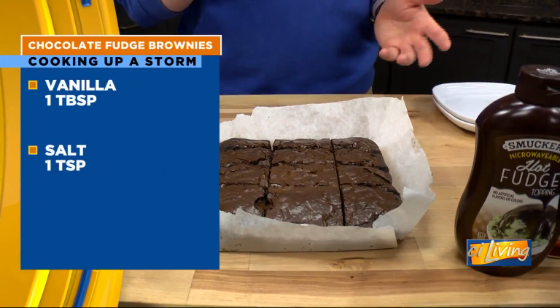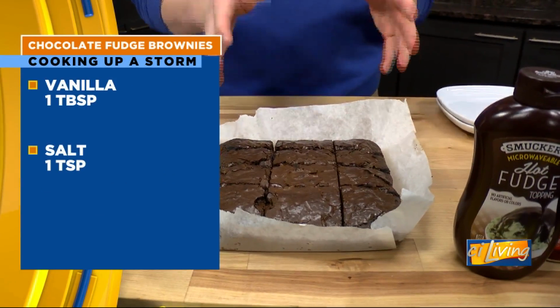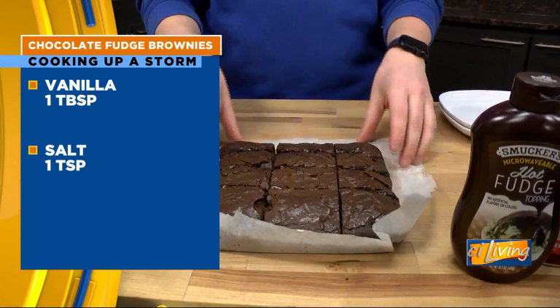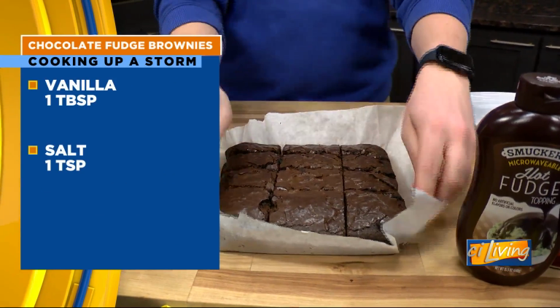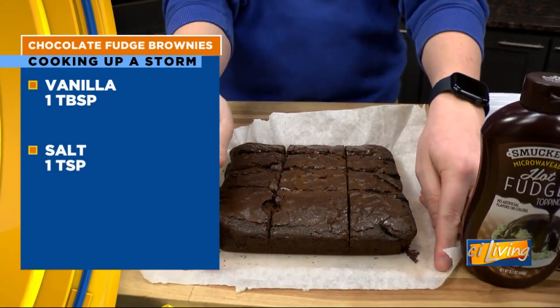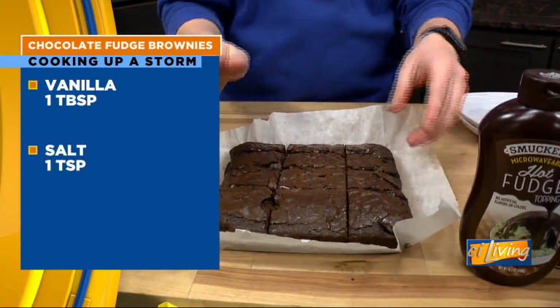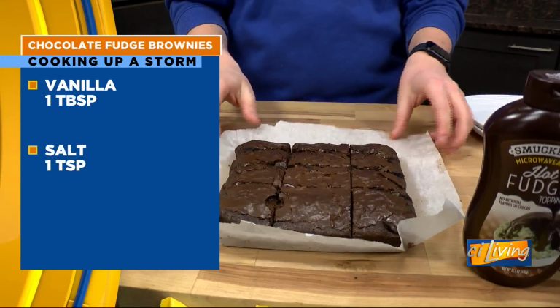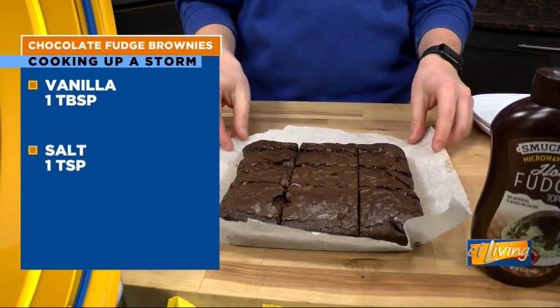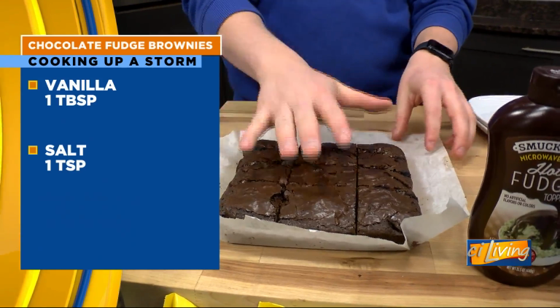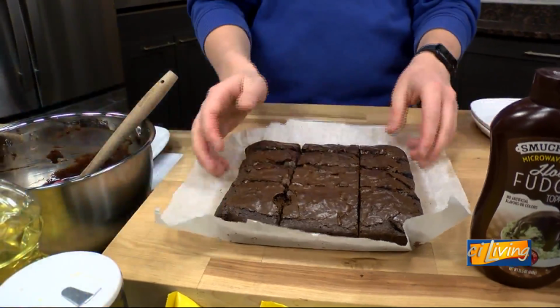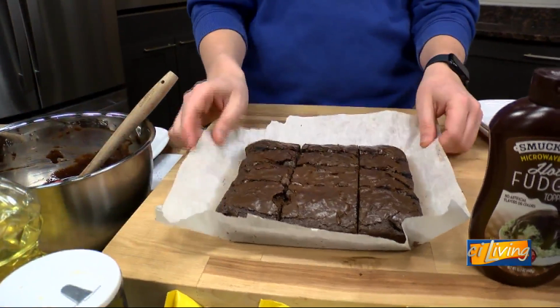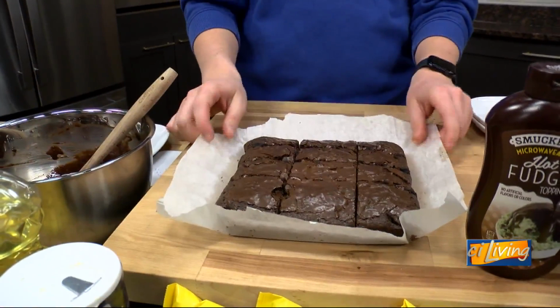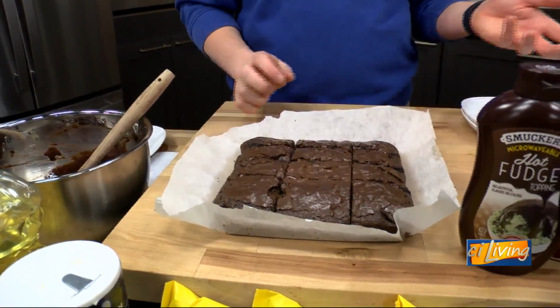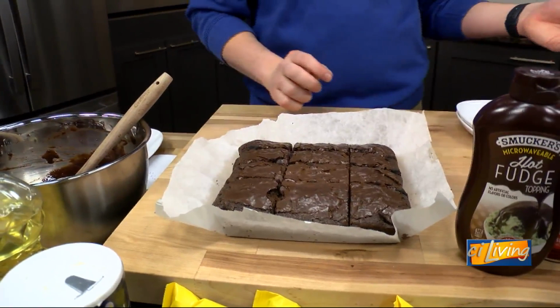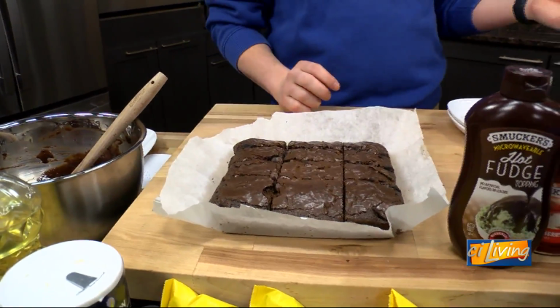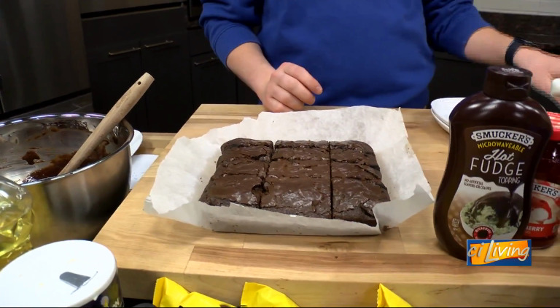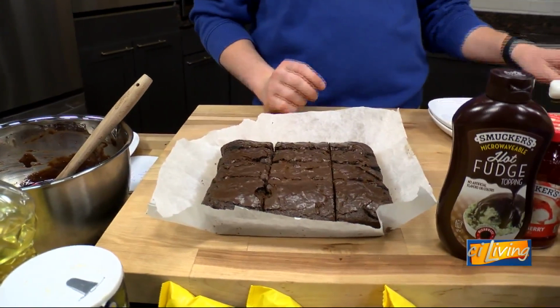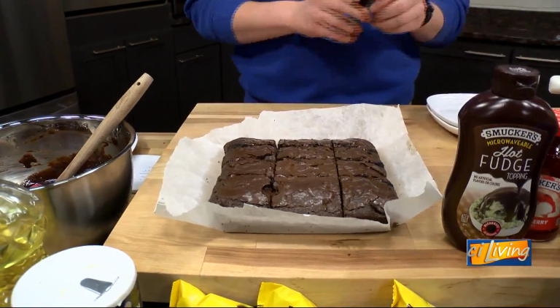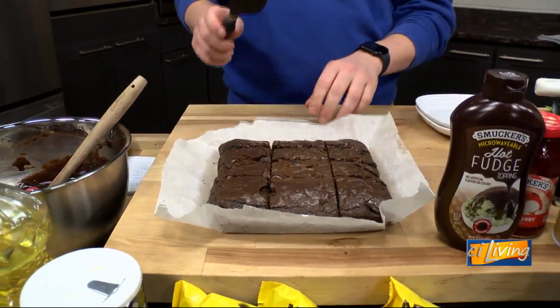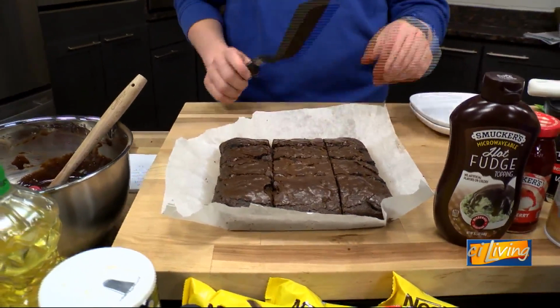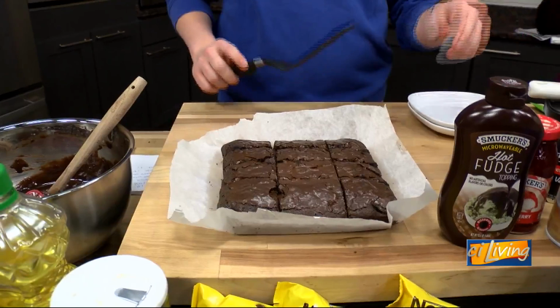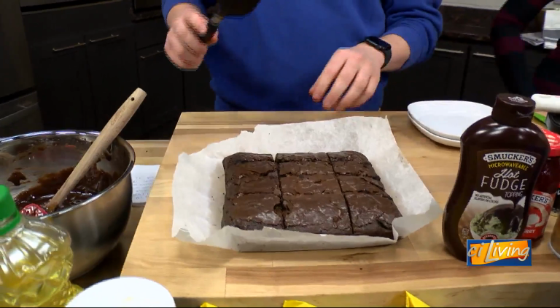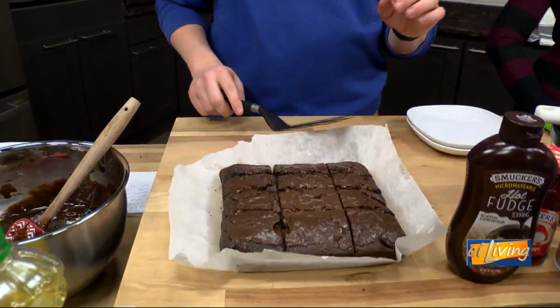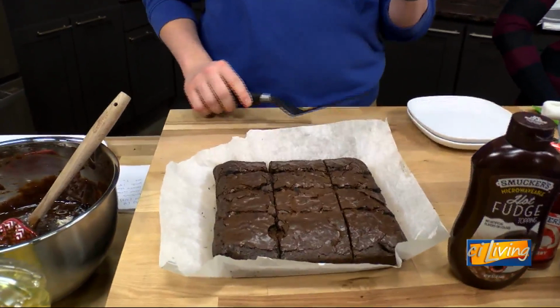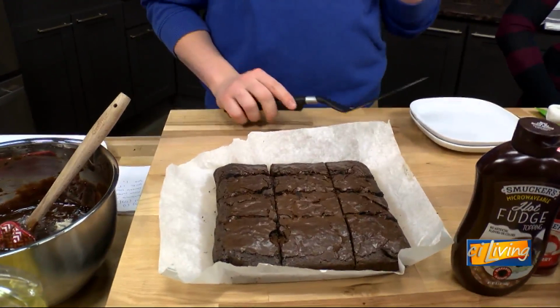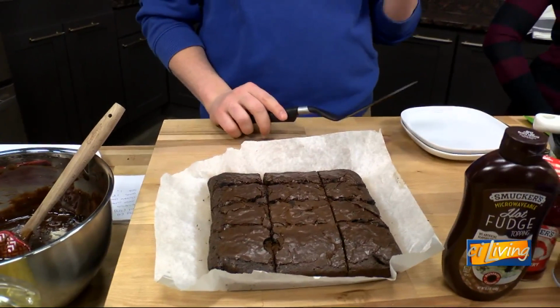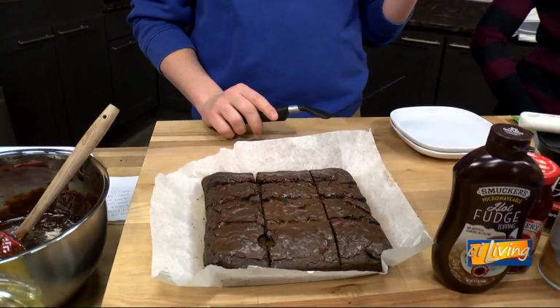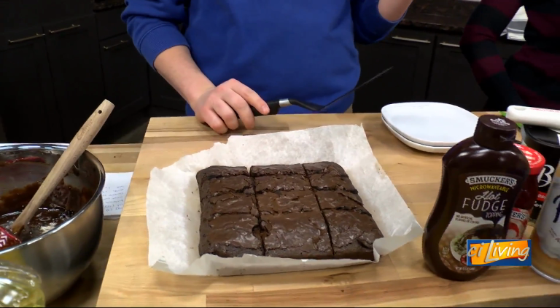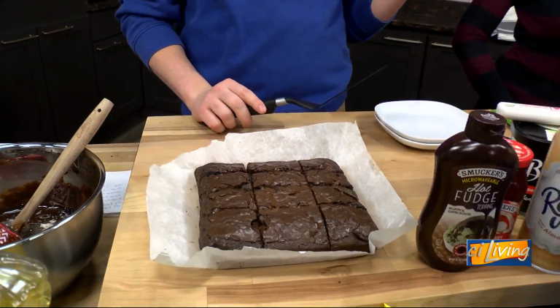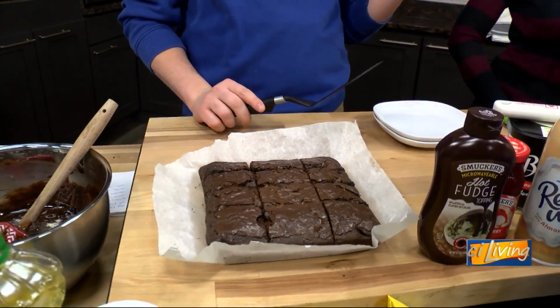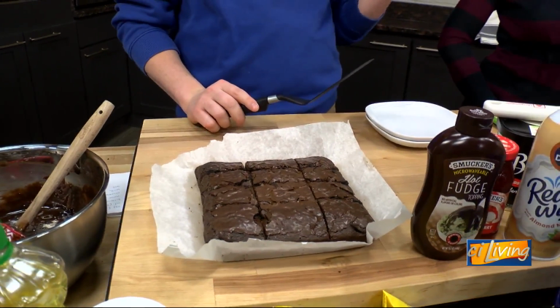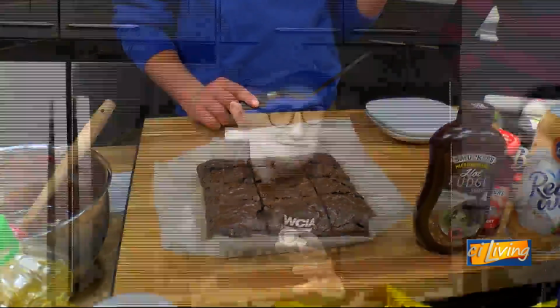So we've got them ready here. They've cooled for a little bit and they're nice and fudgy, probably still a little bit warm. What's your go-to for serving brownies? Brownie a la mode — is that what they call it, with ice cream?